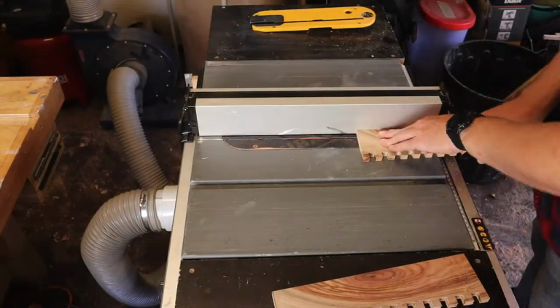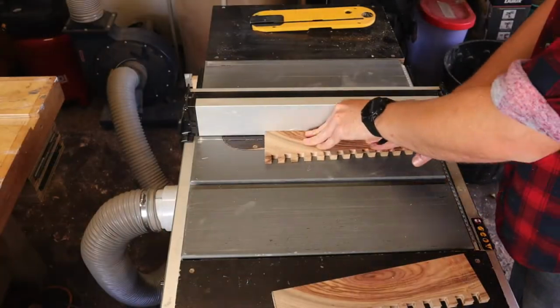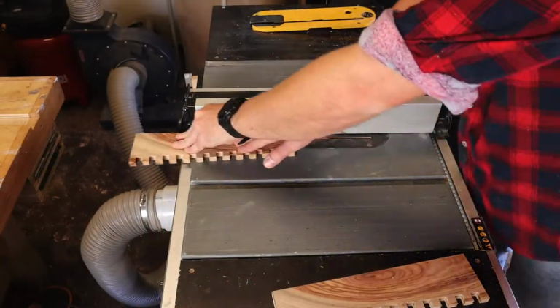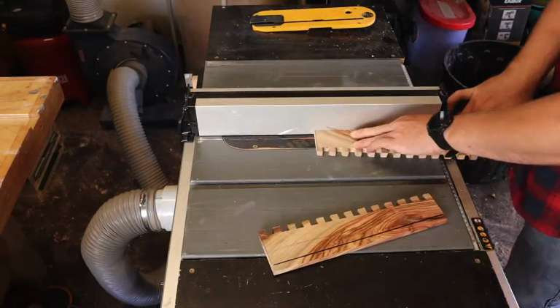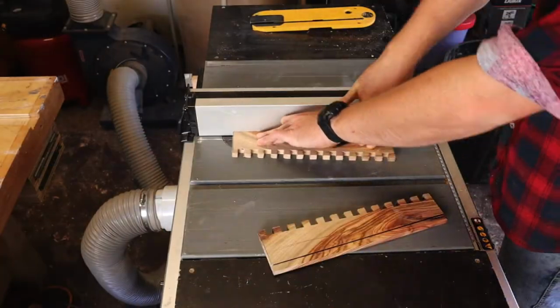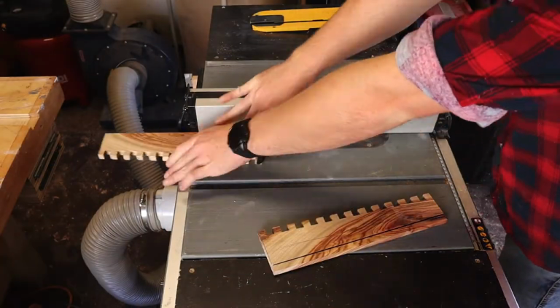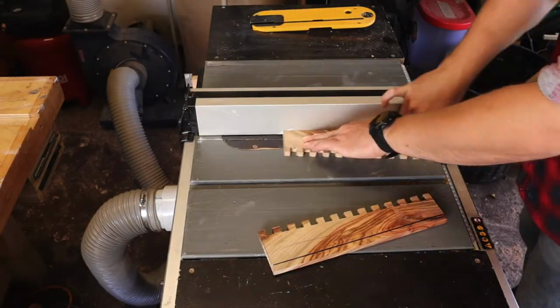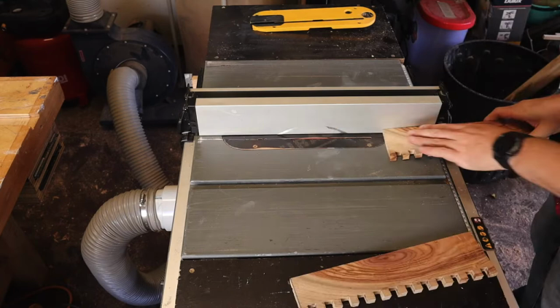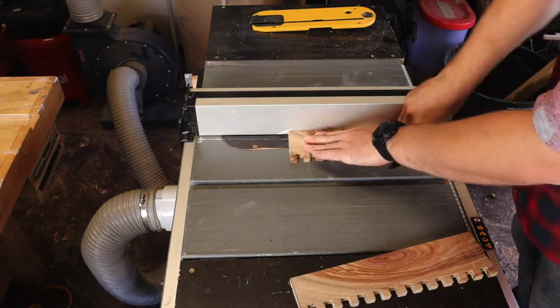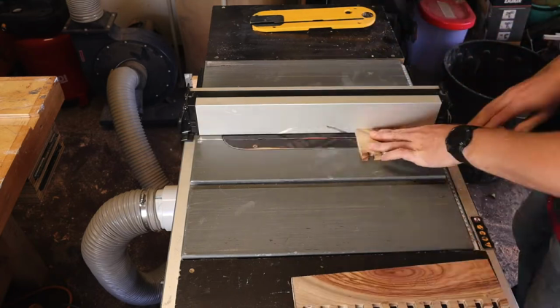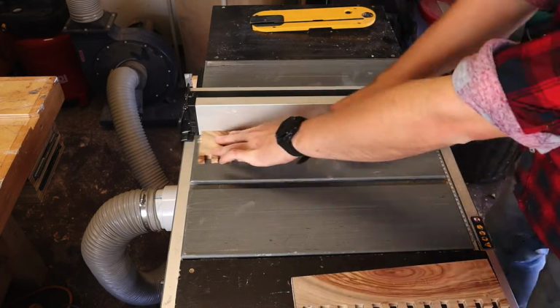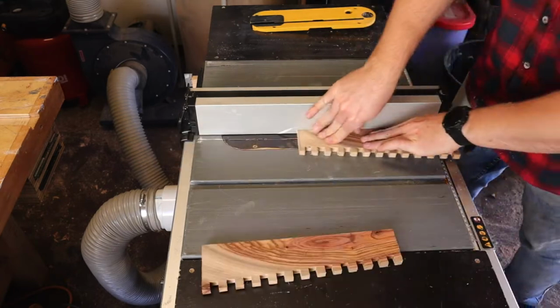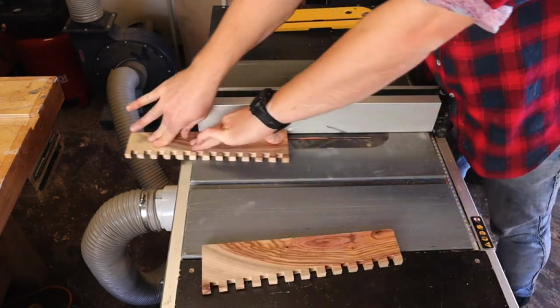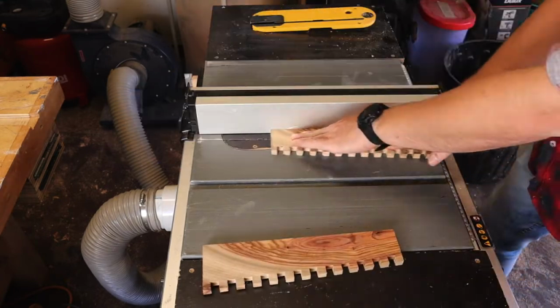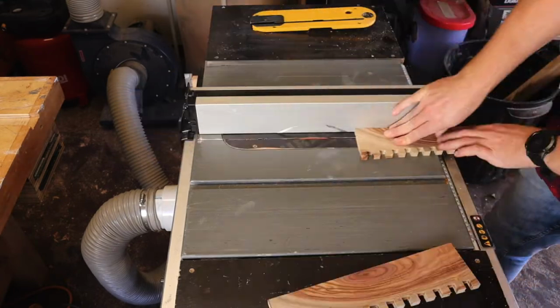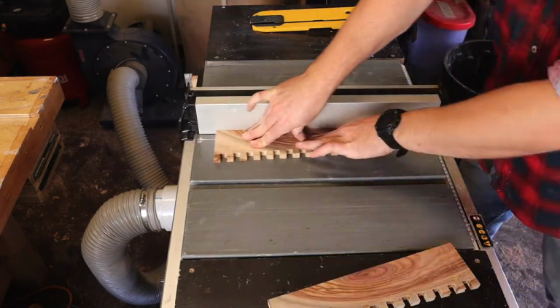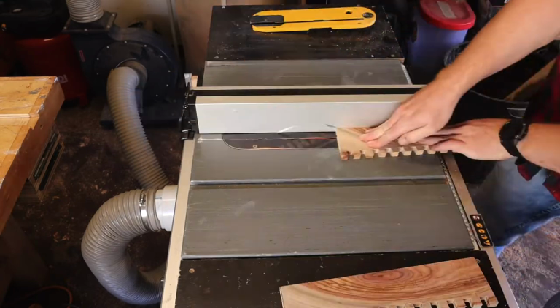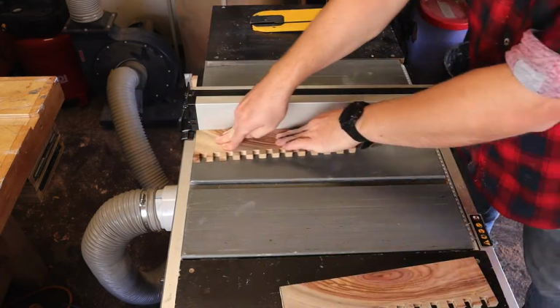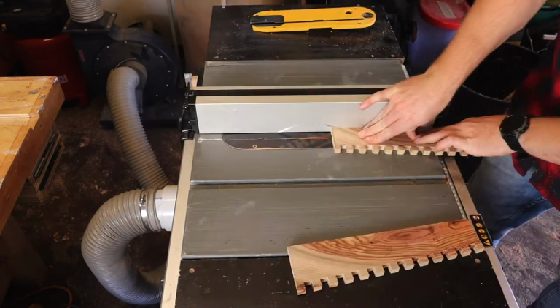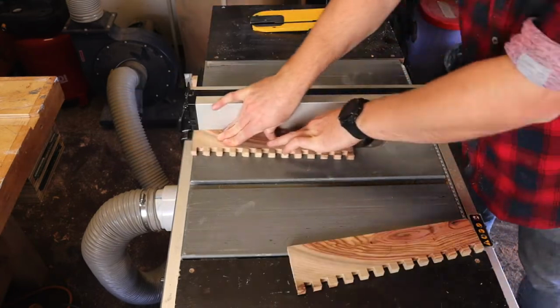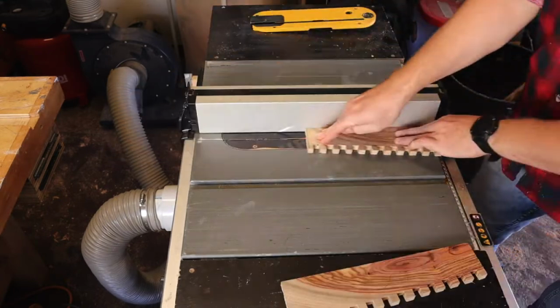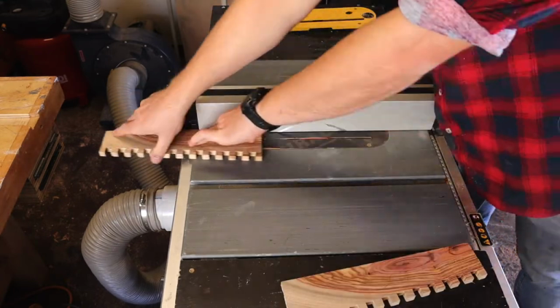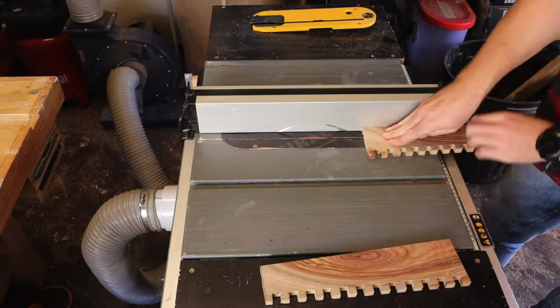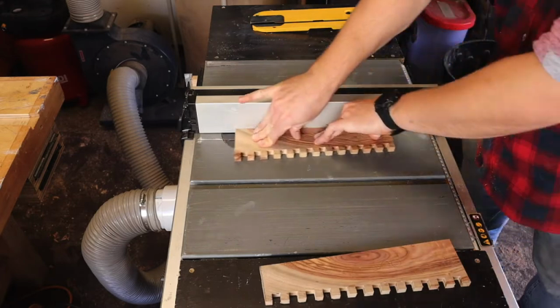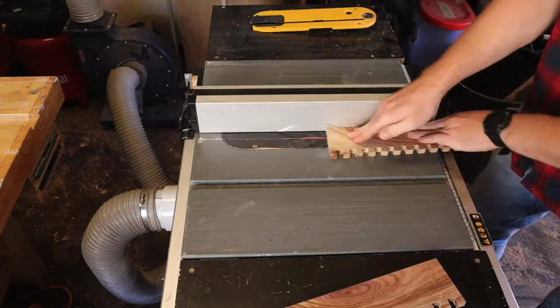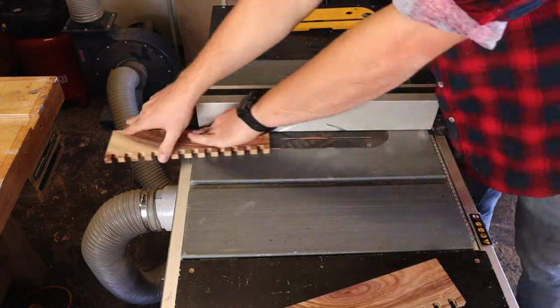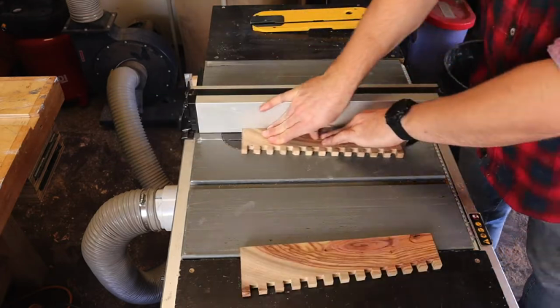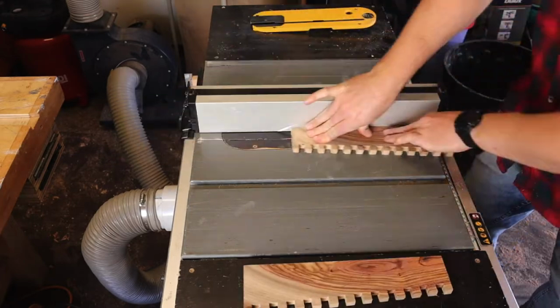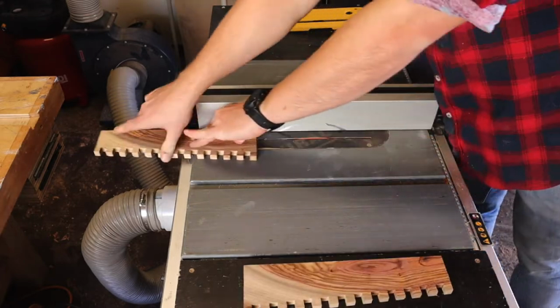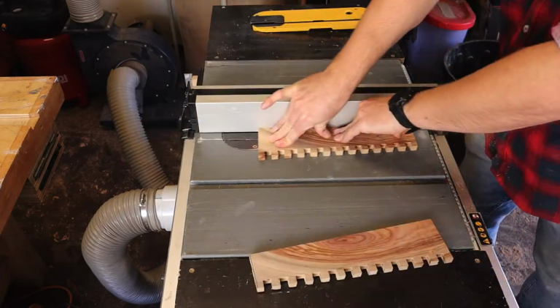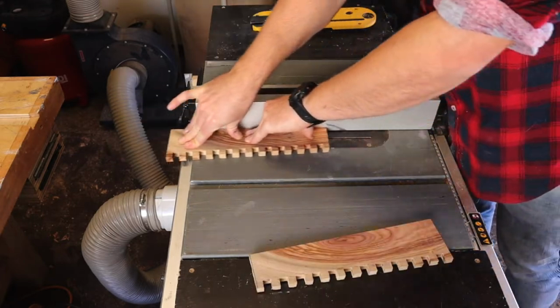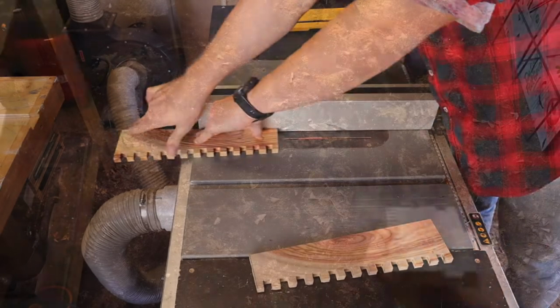The lid of the box is a shelf for magazines and larger letters, etc. This will sit in a dado cut into the sides. I take repeated shallow cuts on the table saw until the shelf piece seats well.